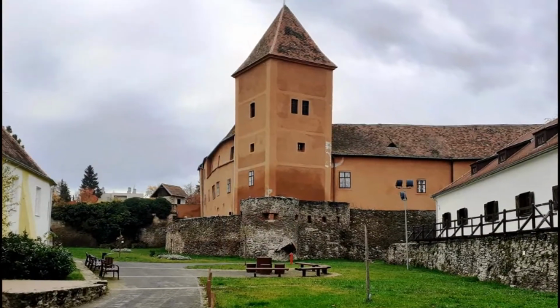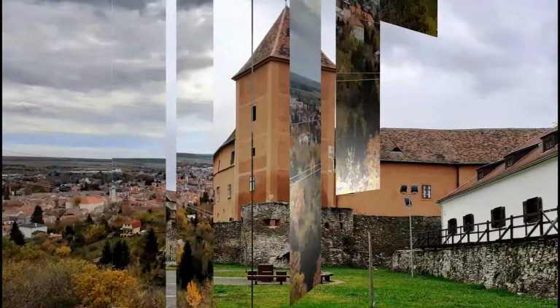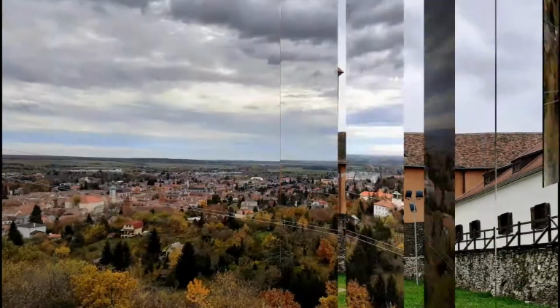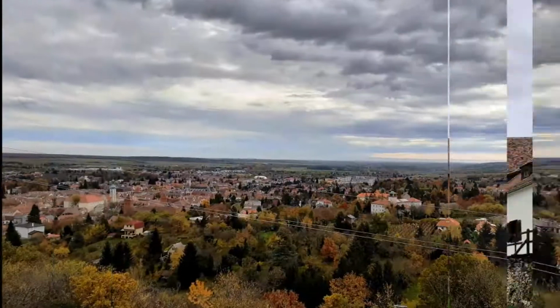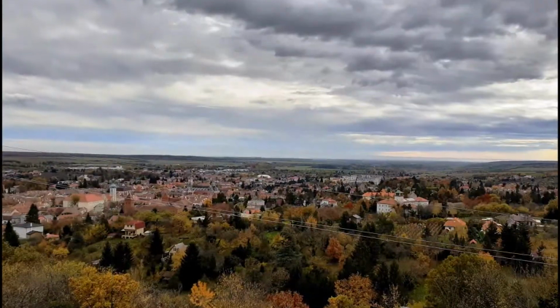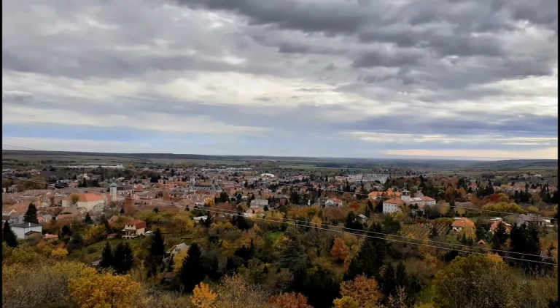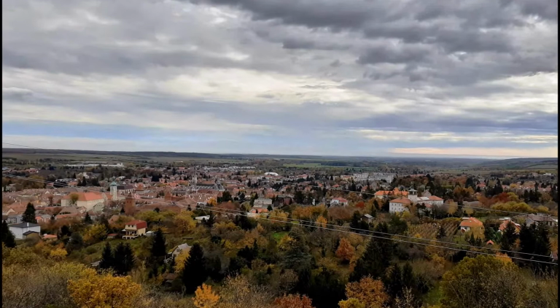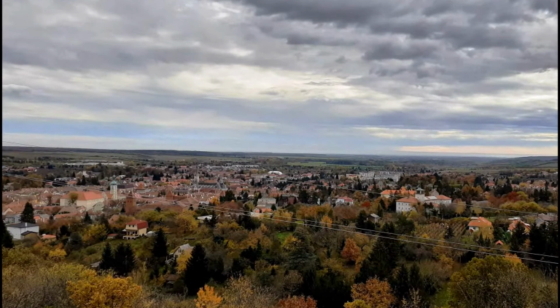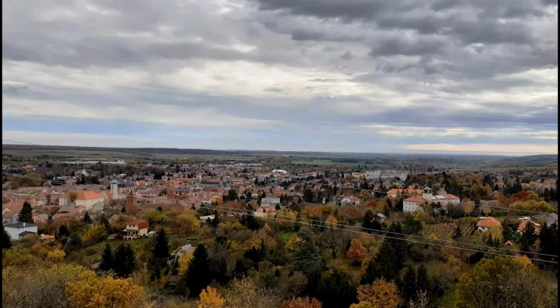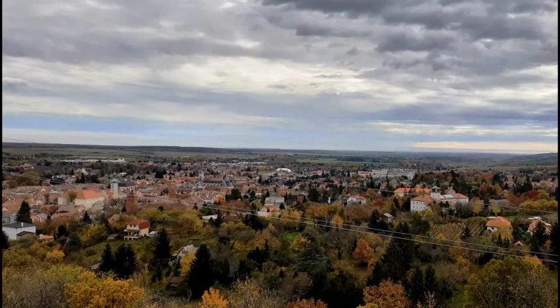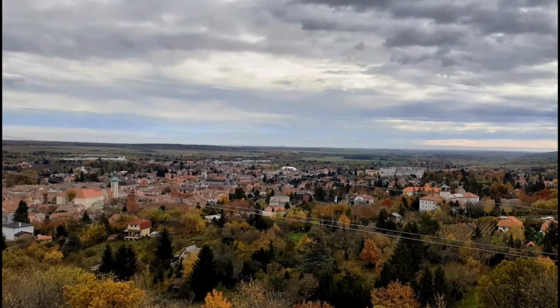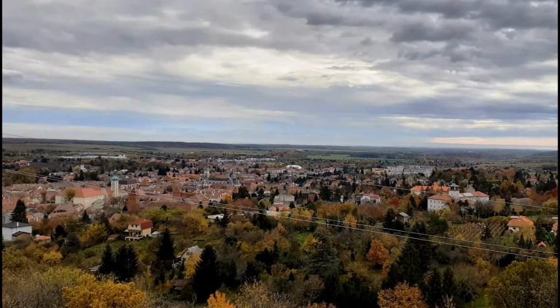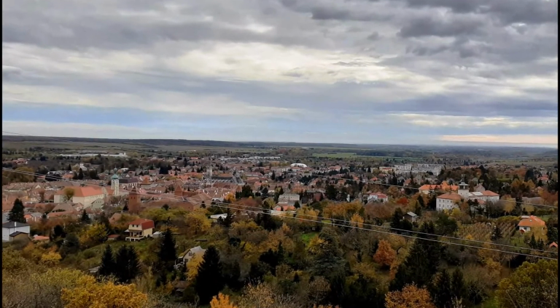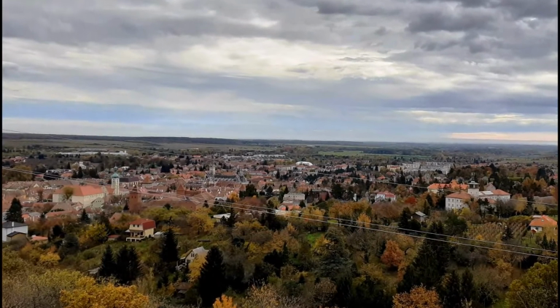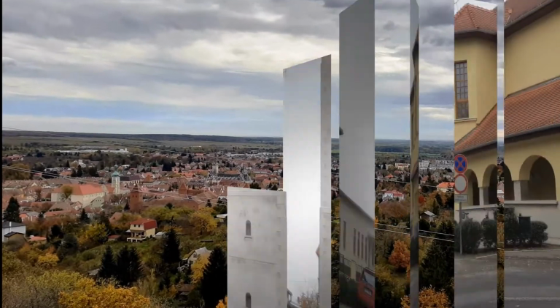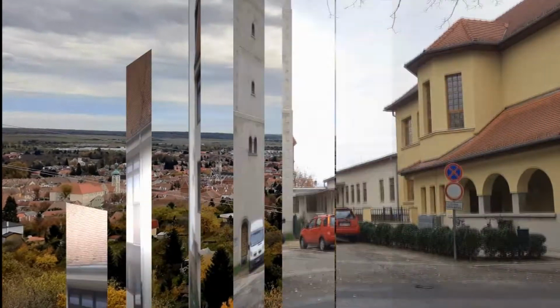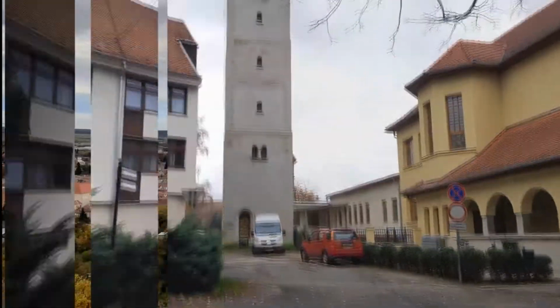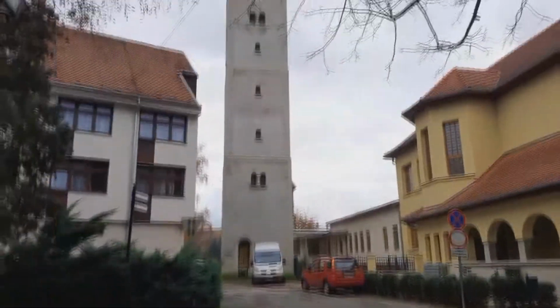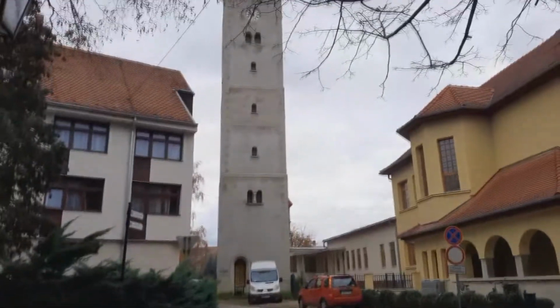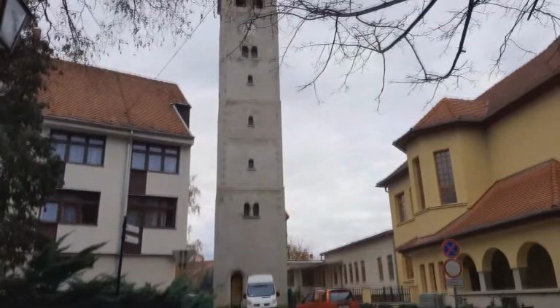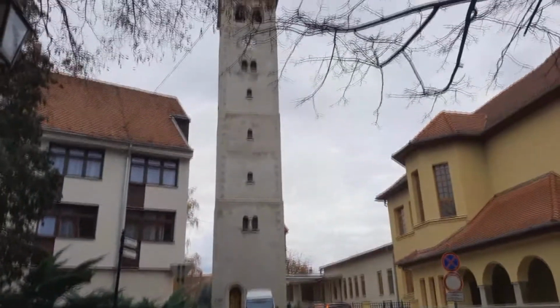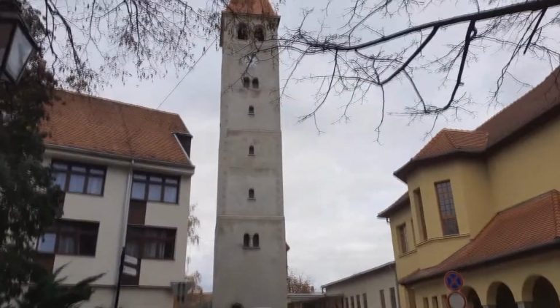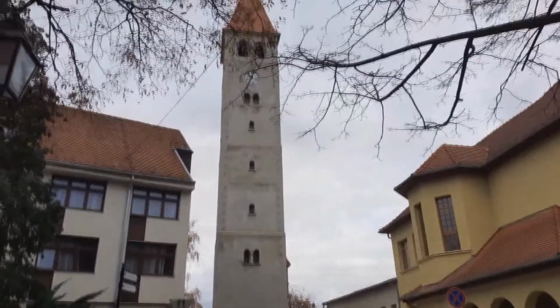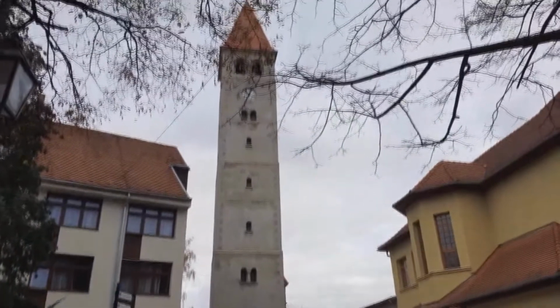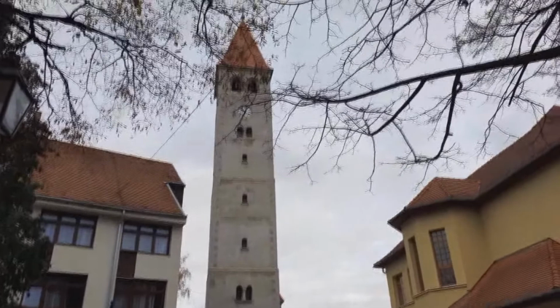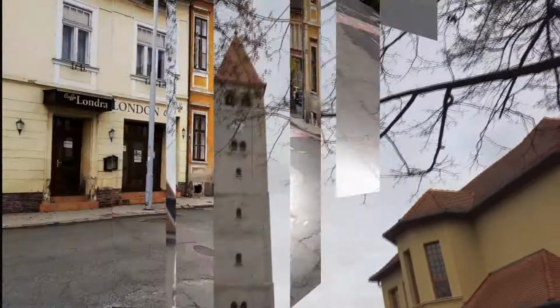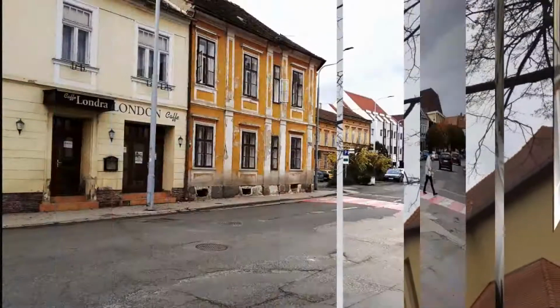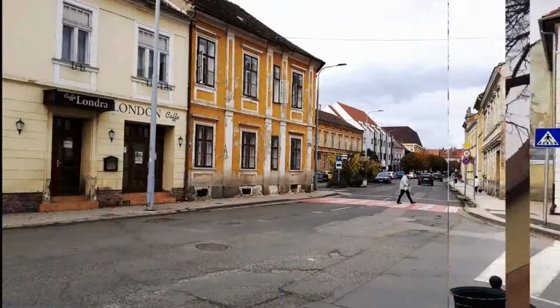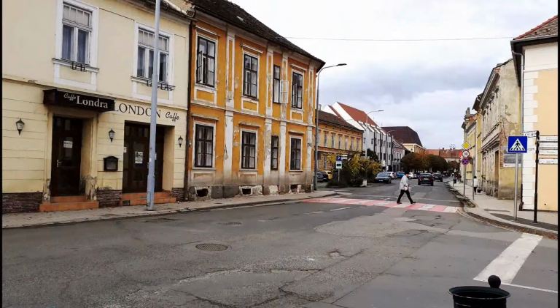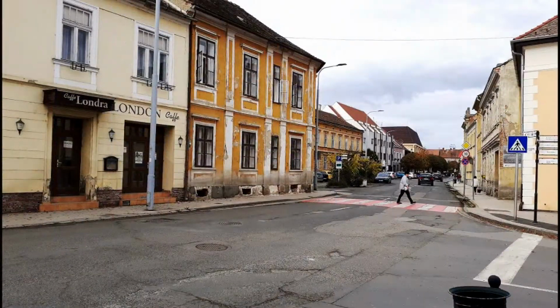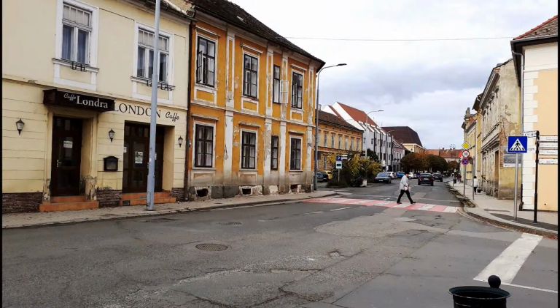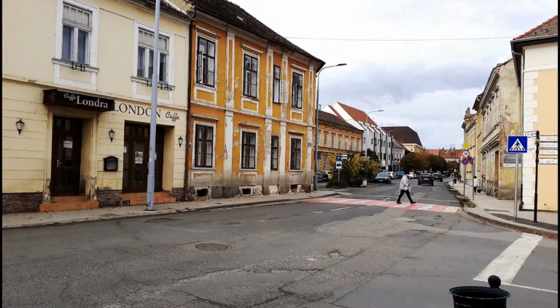The town of Kőszeg has an interesting history. The small town has a lot of beauty. So let's go there.